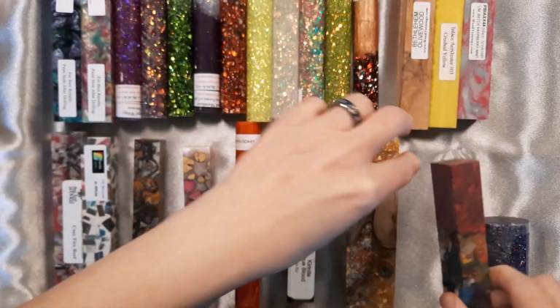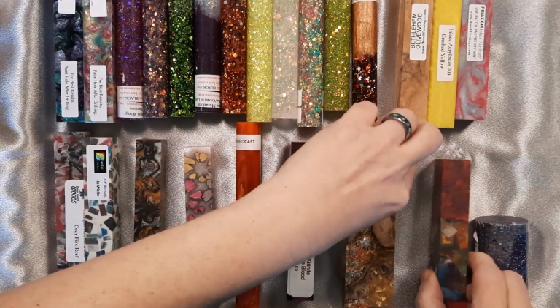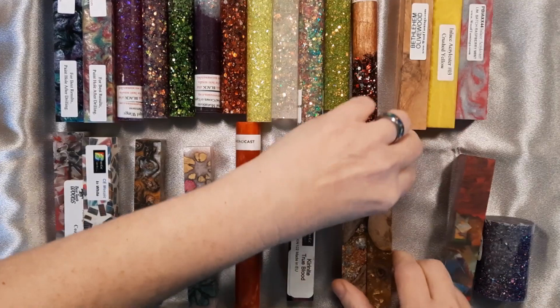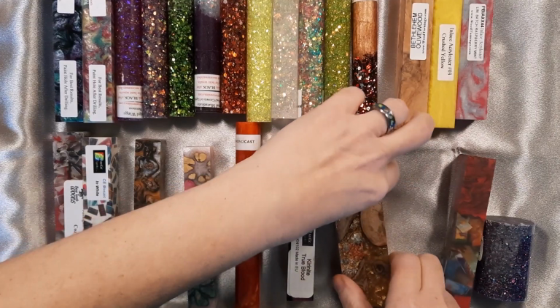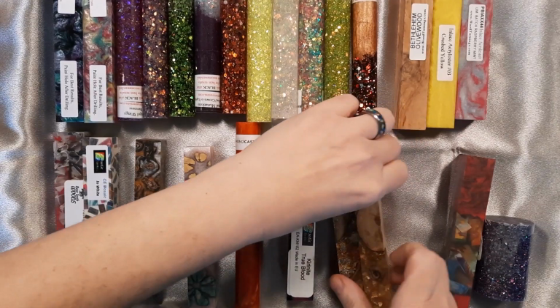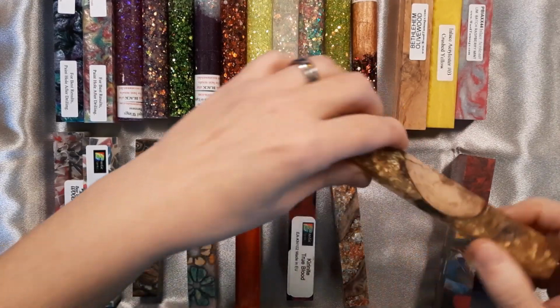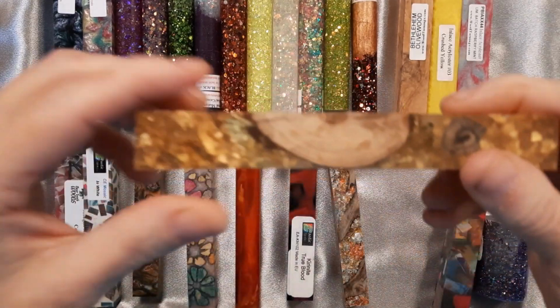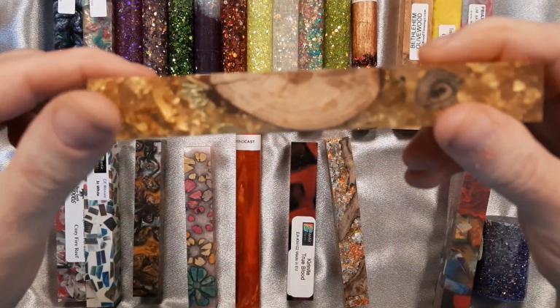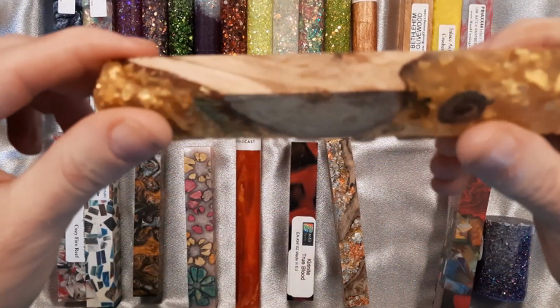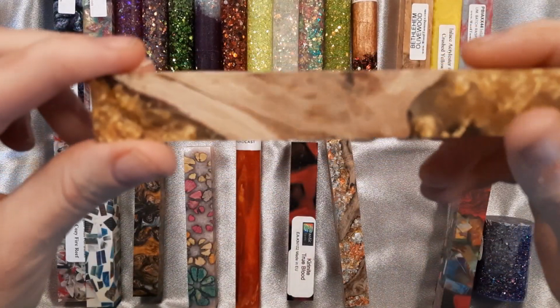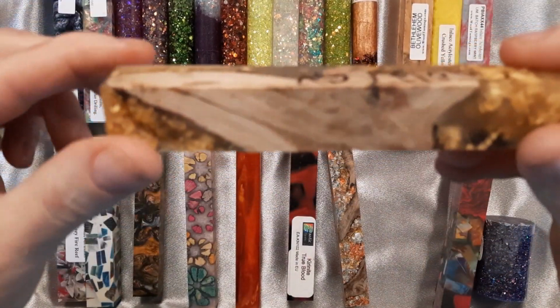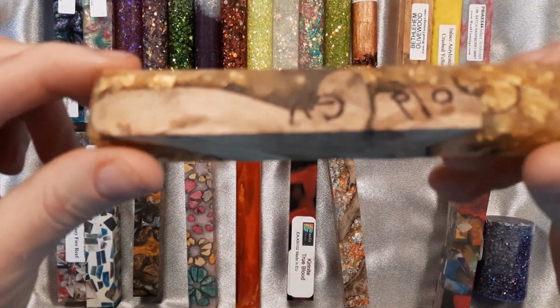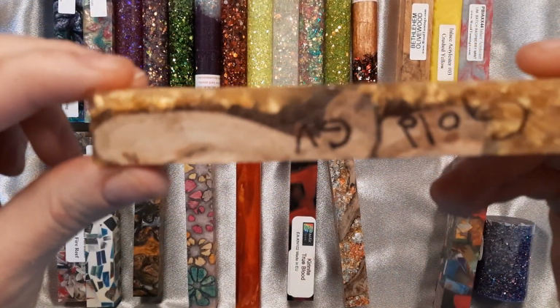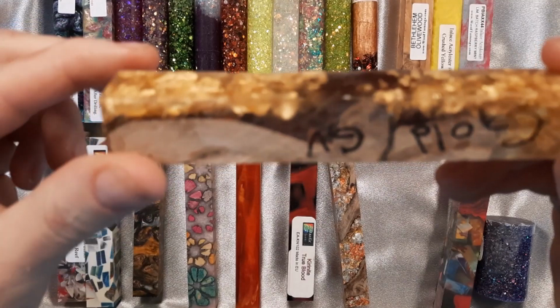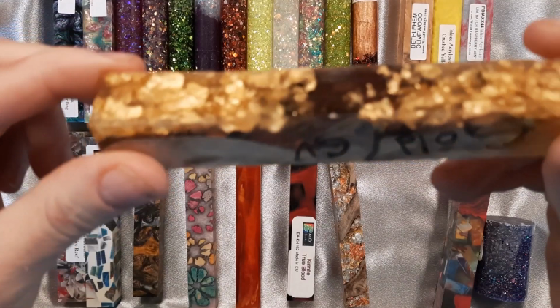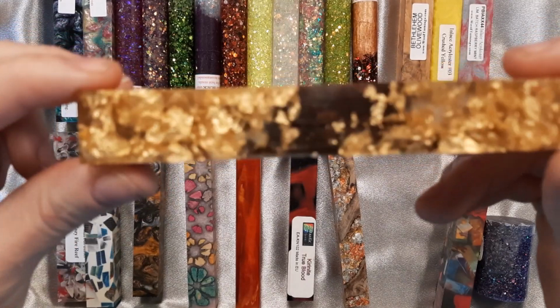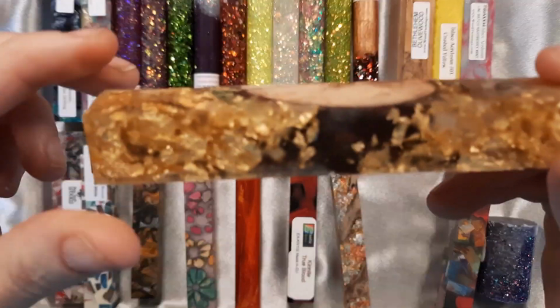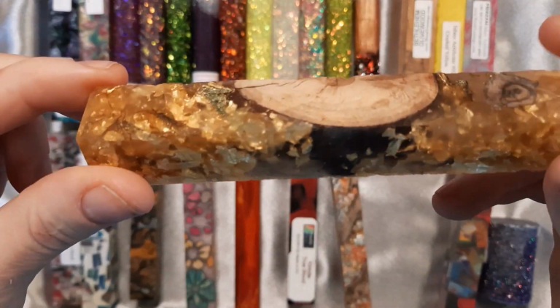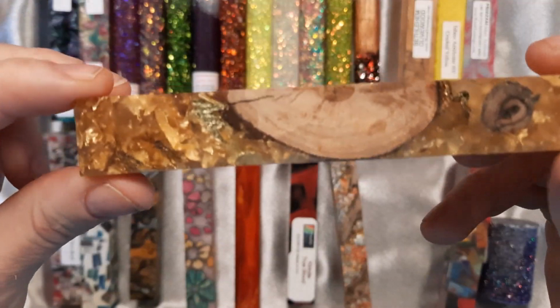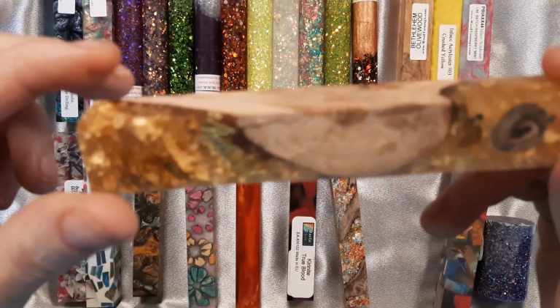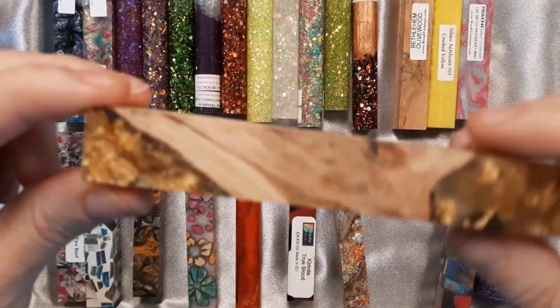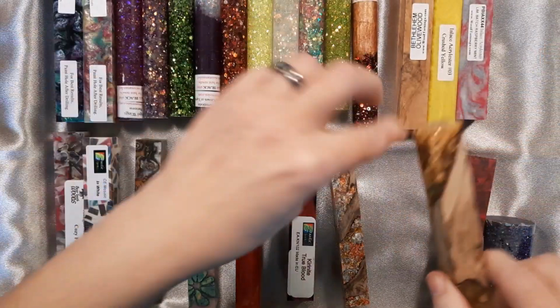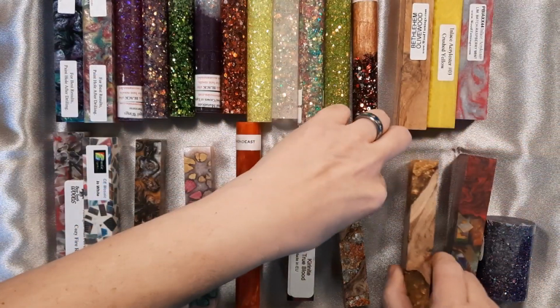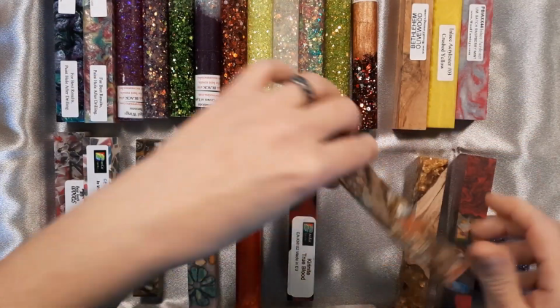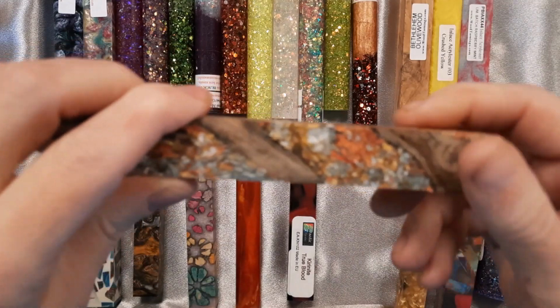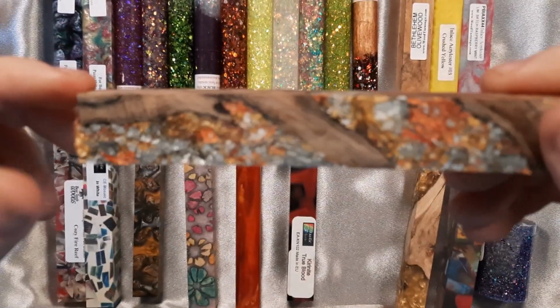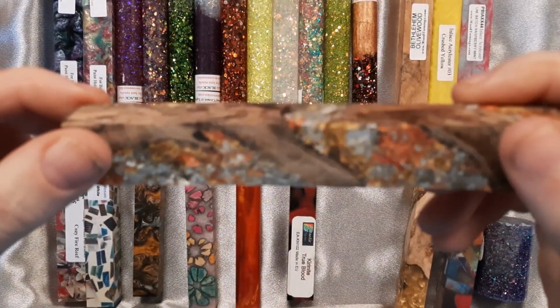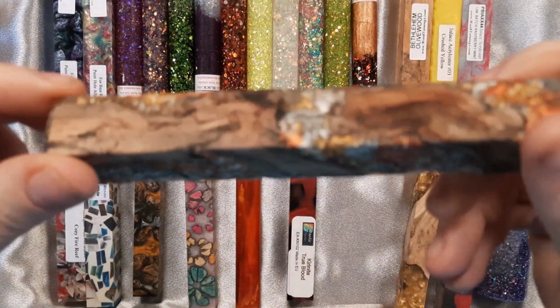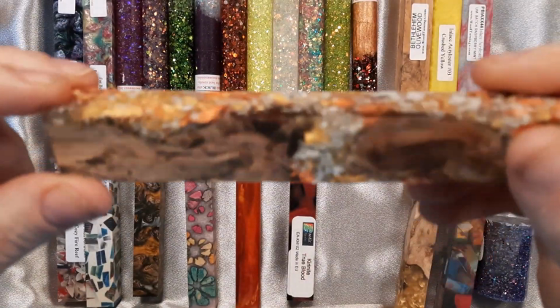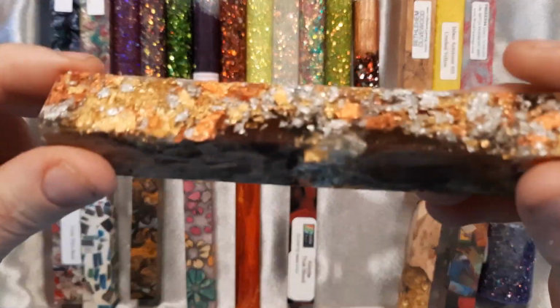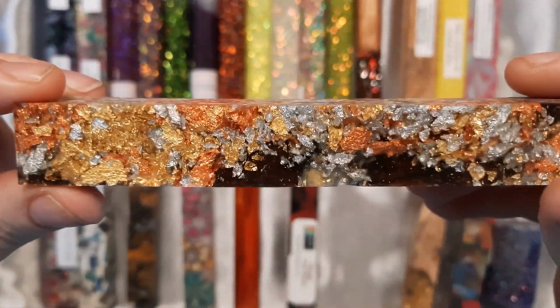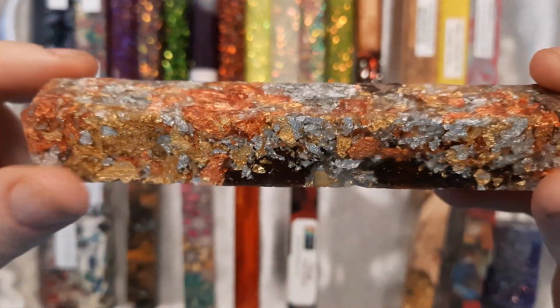The next two come from Wine Country Woodworks, one of our most popular vendors. This one is Gold and Grapevine, and then this one is Gold, Silver and Copper Leaf in Grapevine.